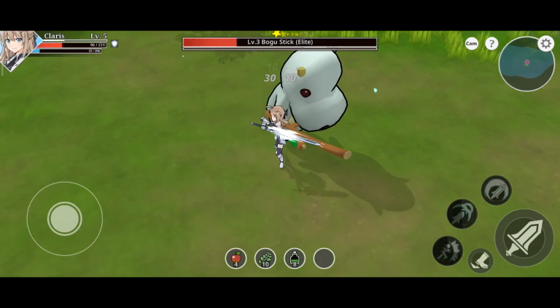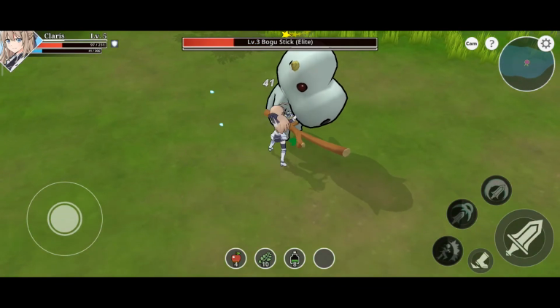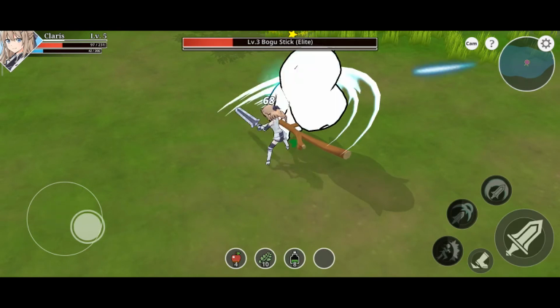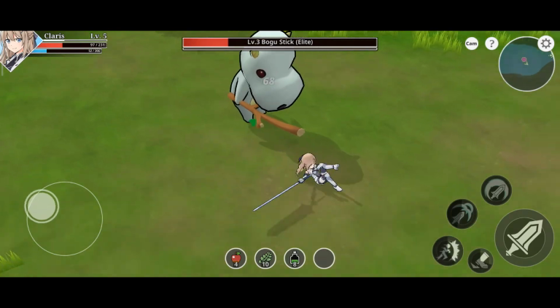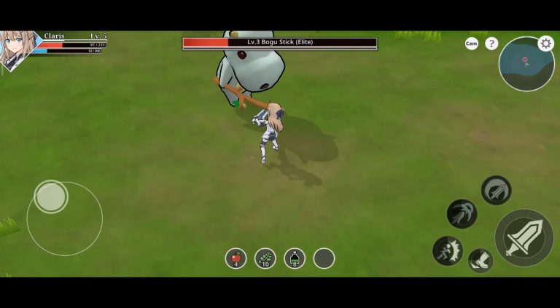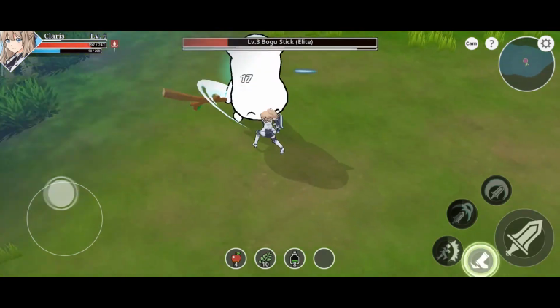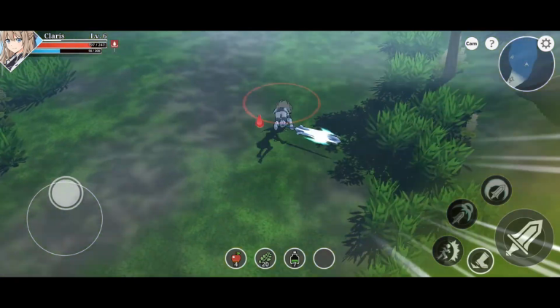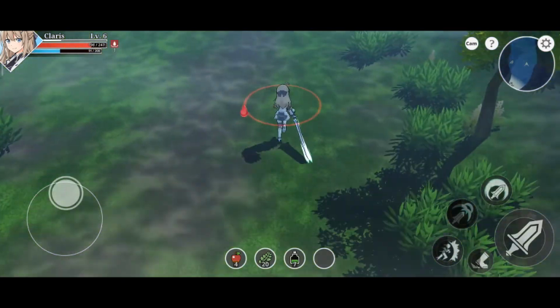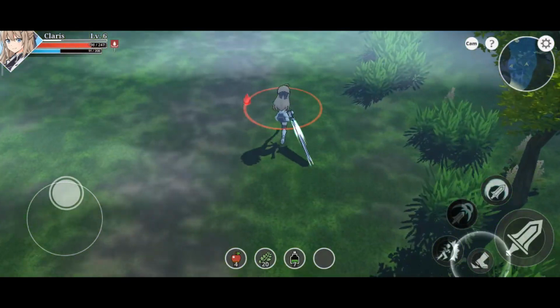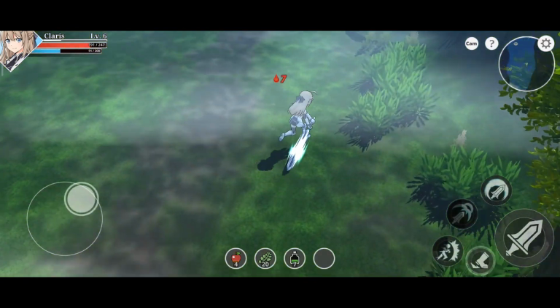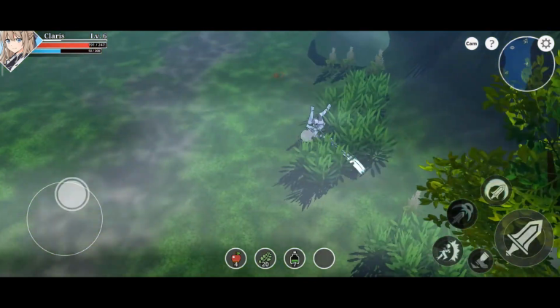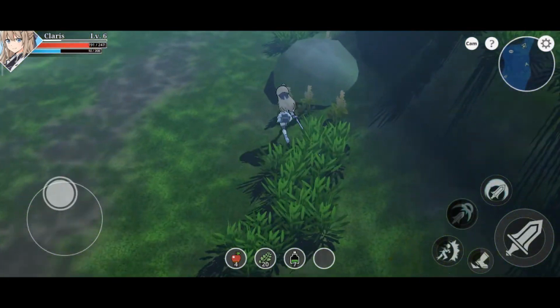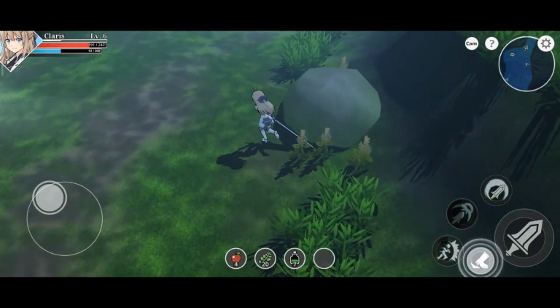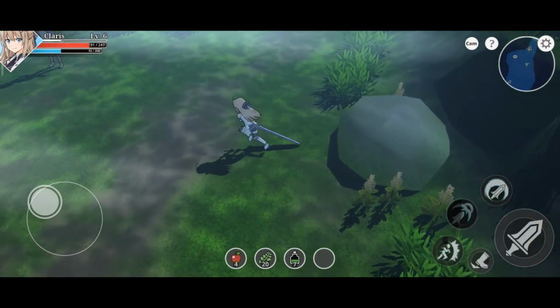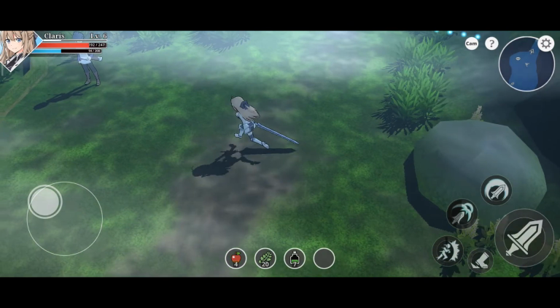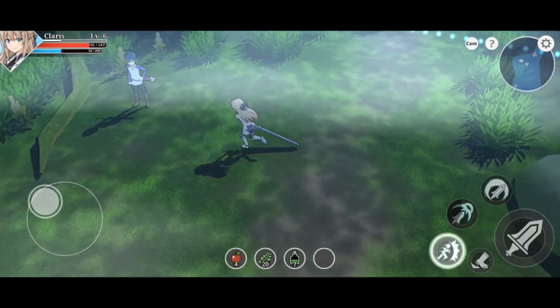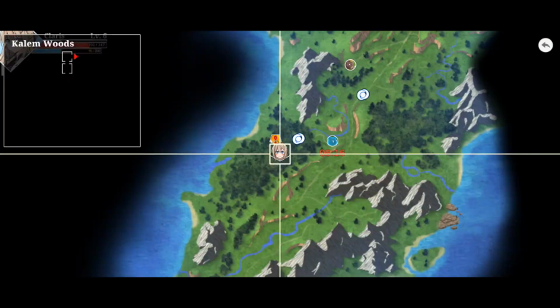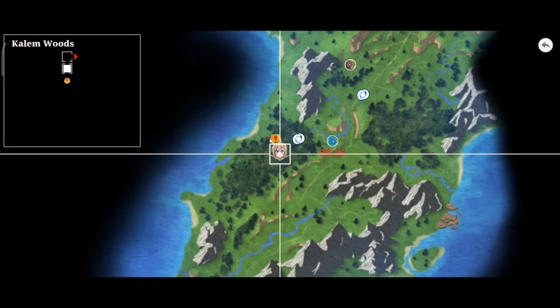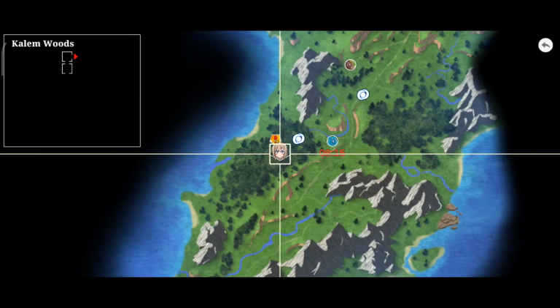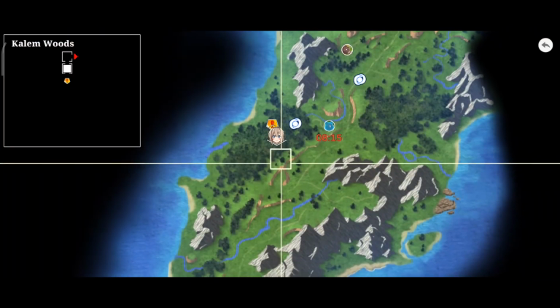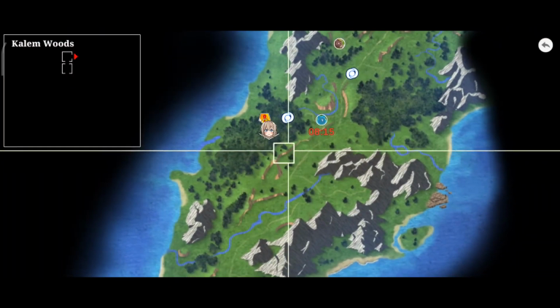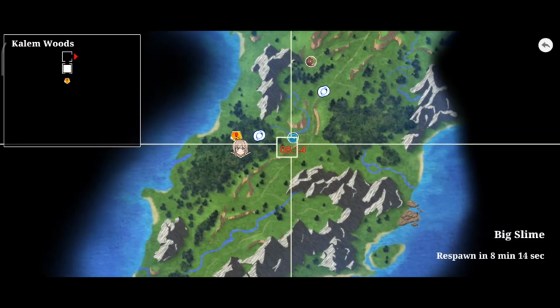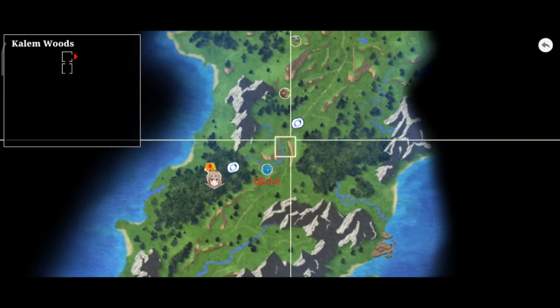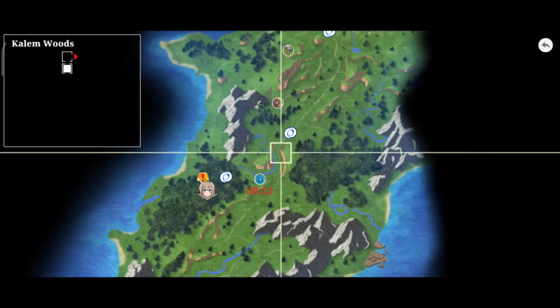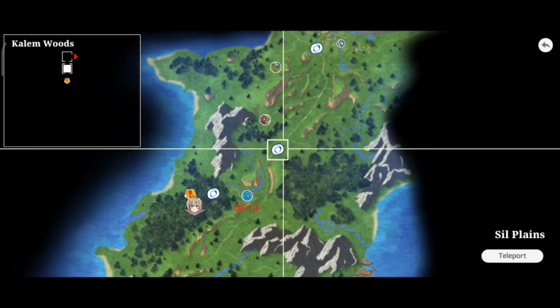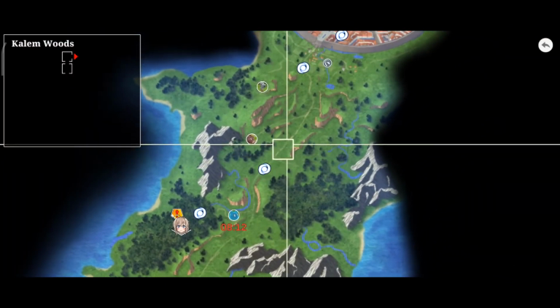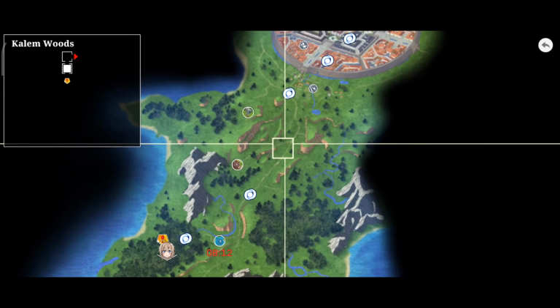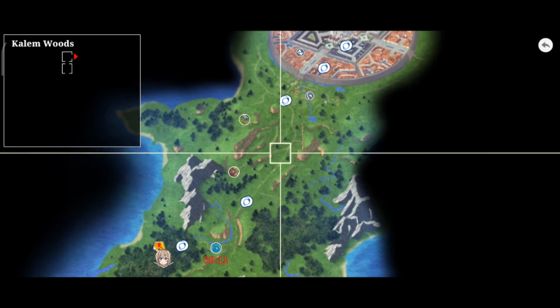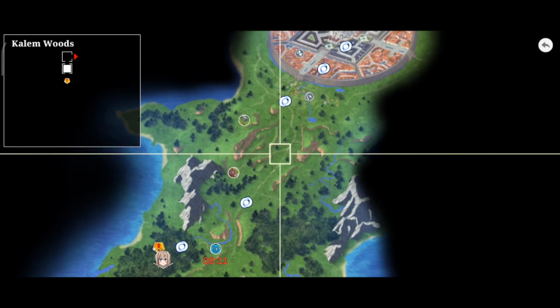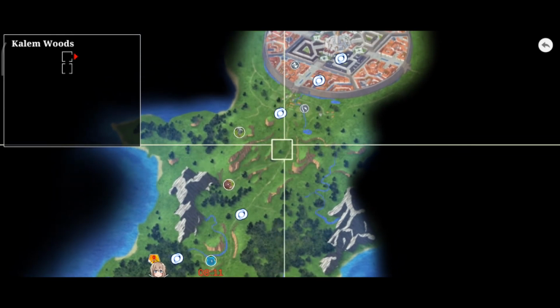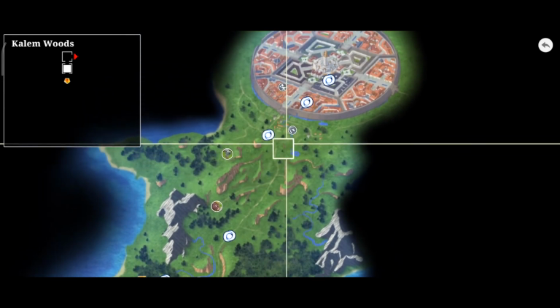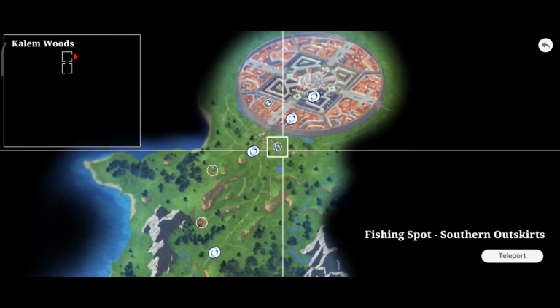One of the things I didn't like, and I hope they change in the future, is the exploration map, because it doesn't indicate very well where you have to go, and when you arrive at the mission site there are not many signs telling you that you are on the right track, so it's easy to get lost.